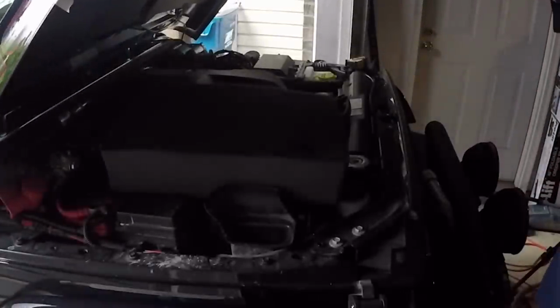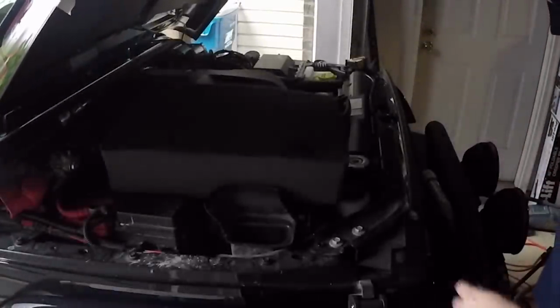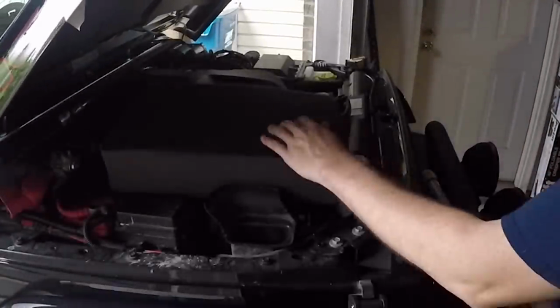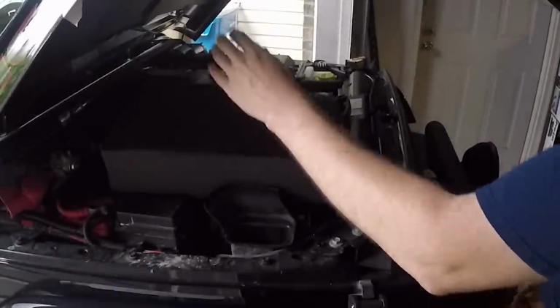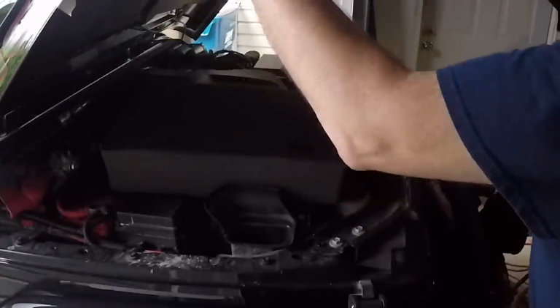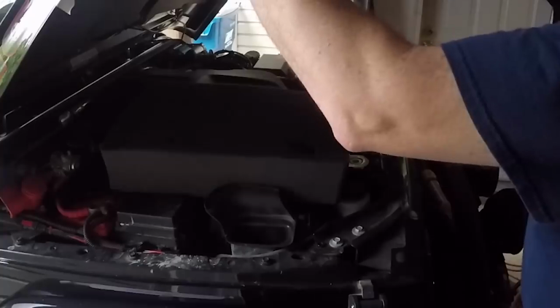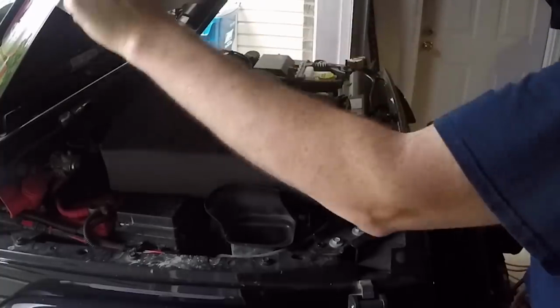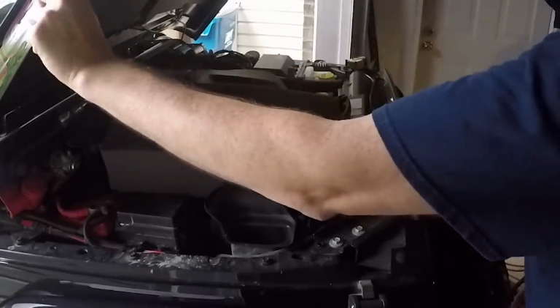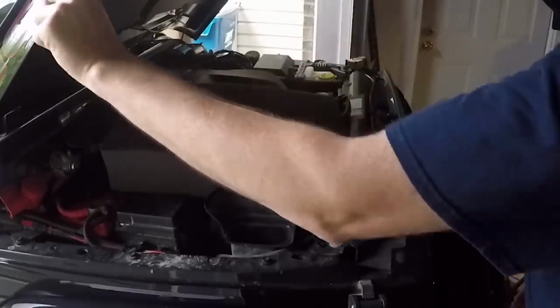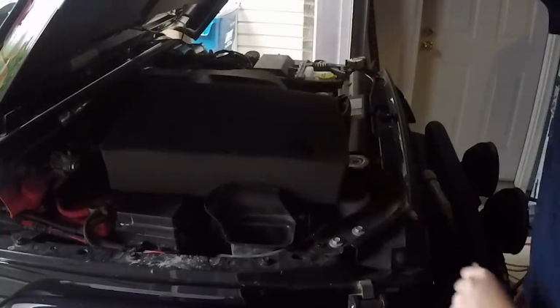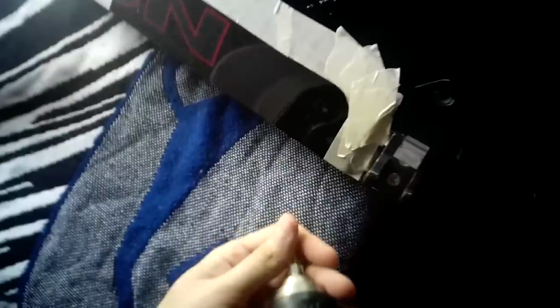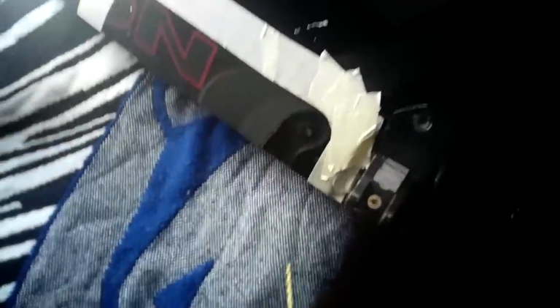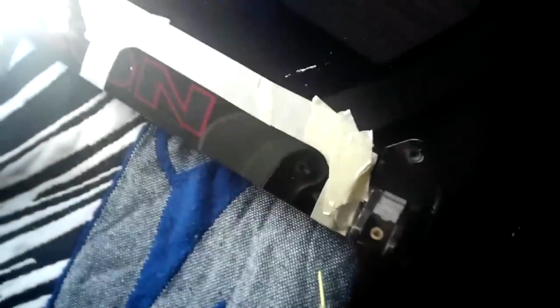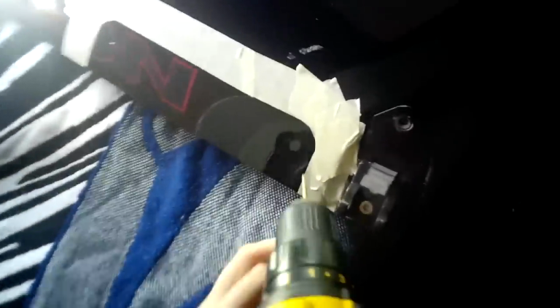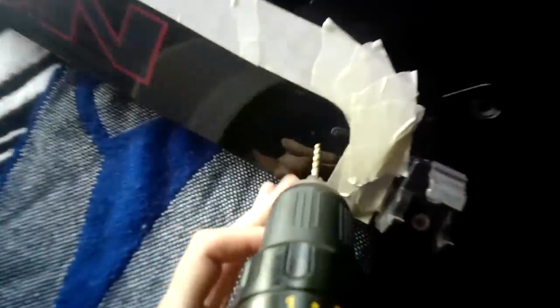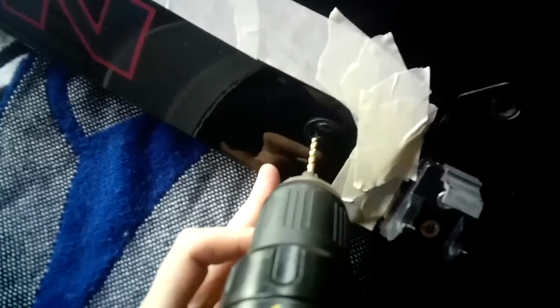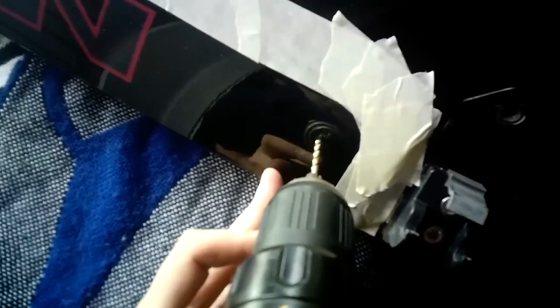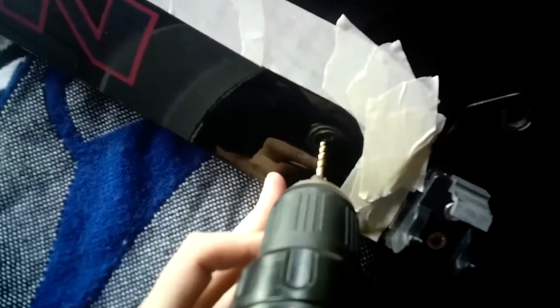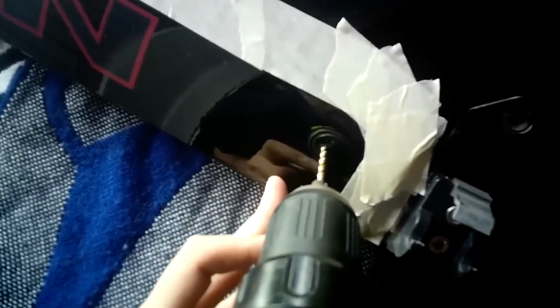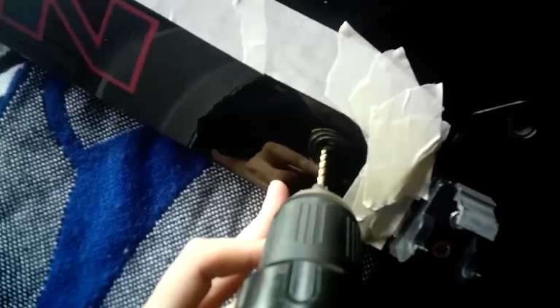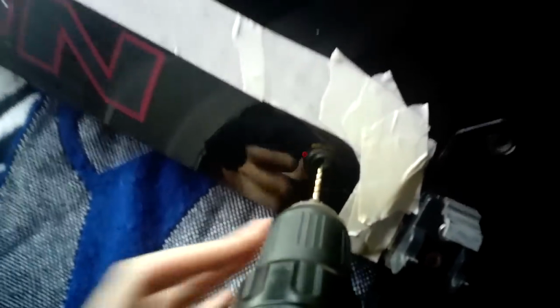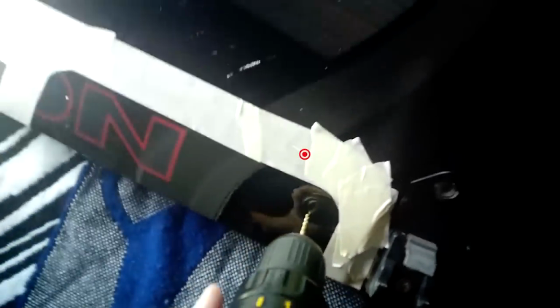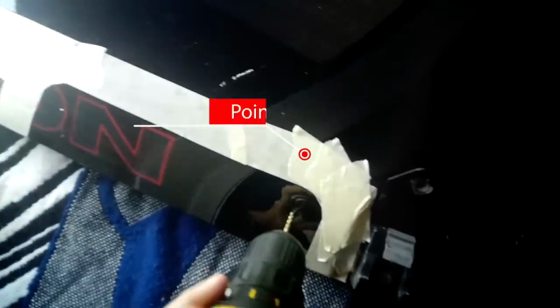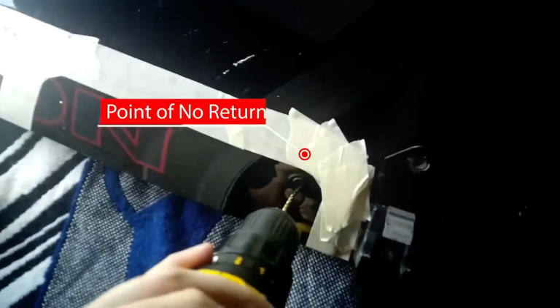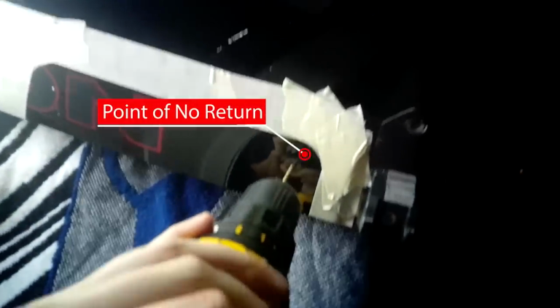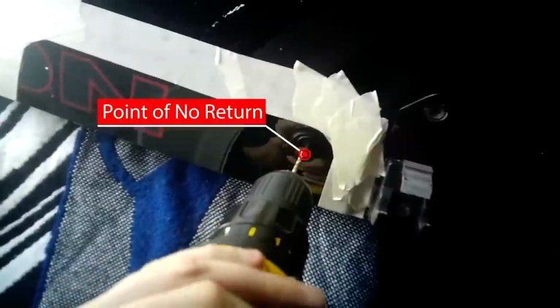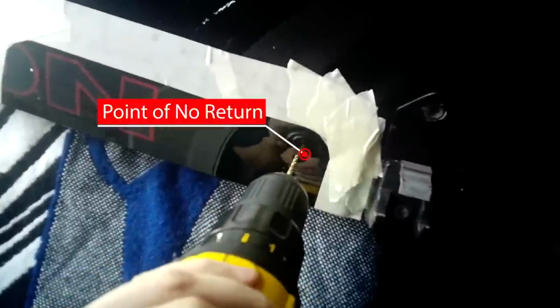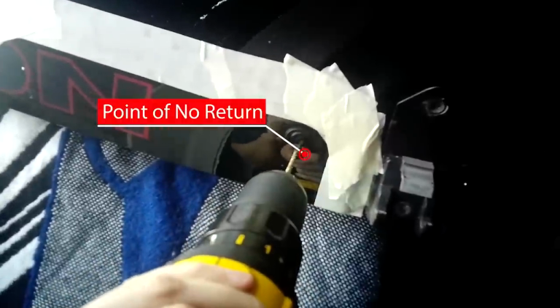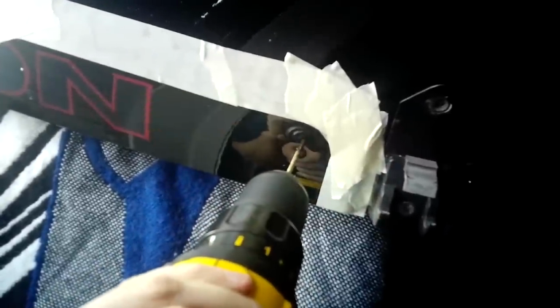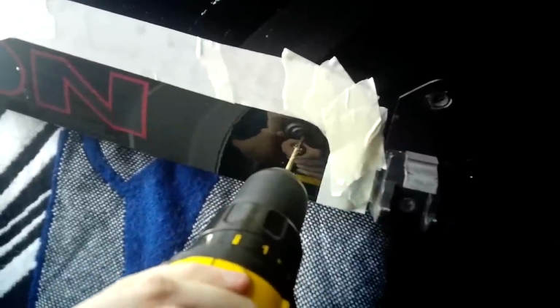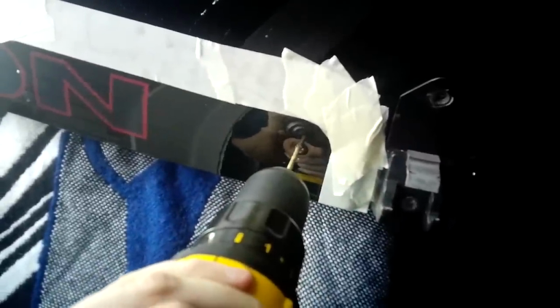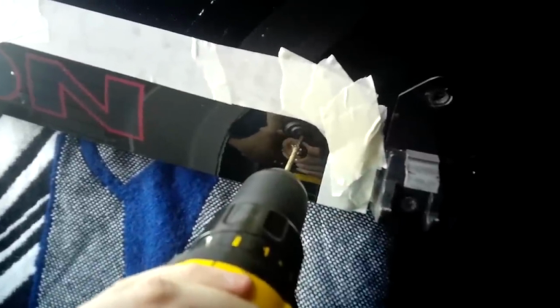Open and support the hood in preparation for cutting. Using the 1/8-inch bit, drill pilot holes where you tapped earlier. Remember, there are two layers of metal on your hood — you need to drill through both of them.